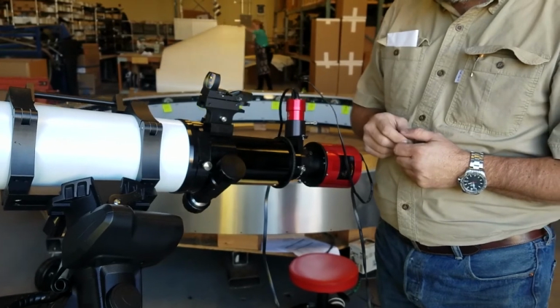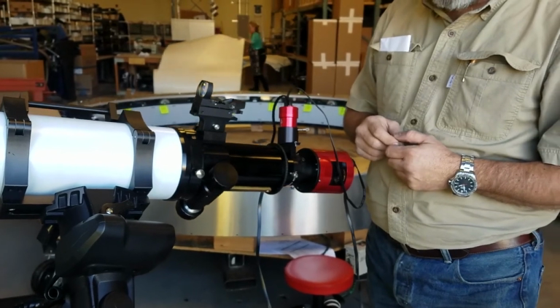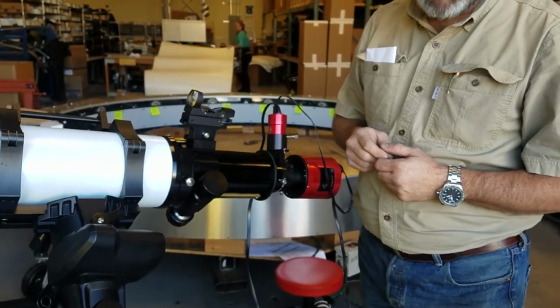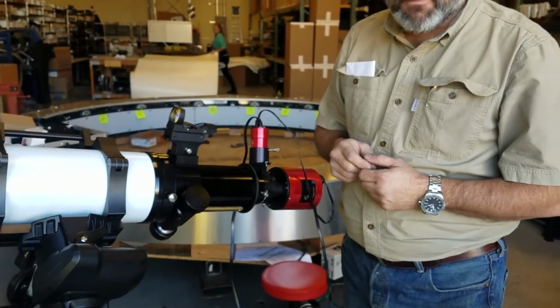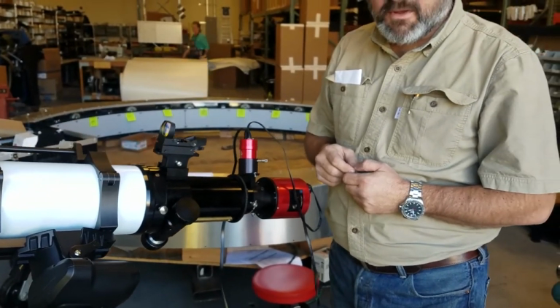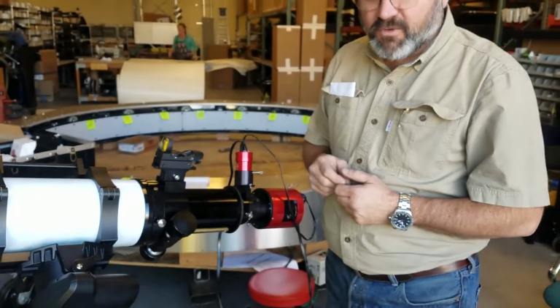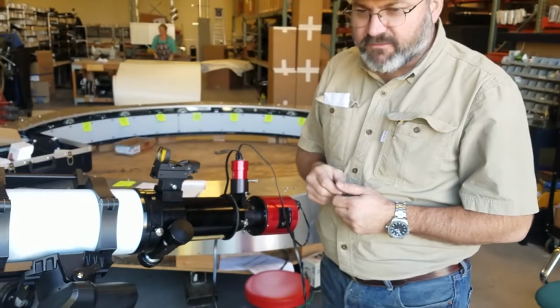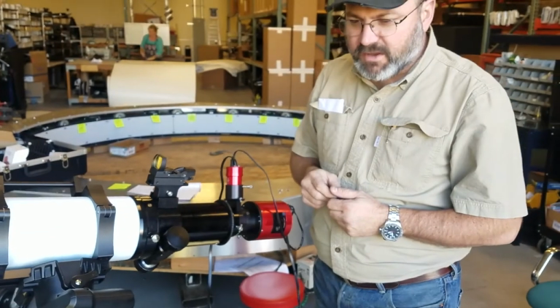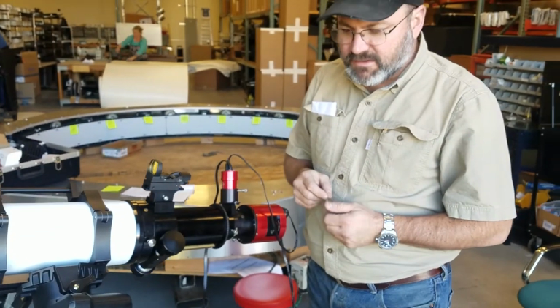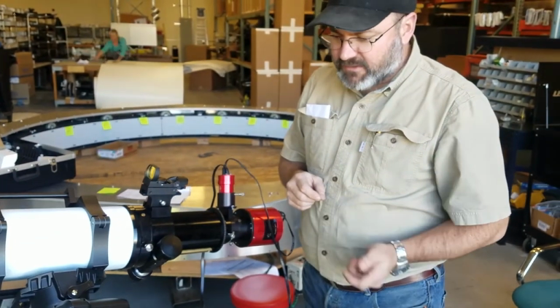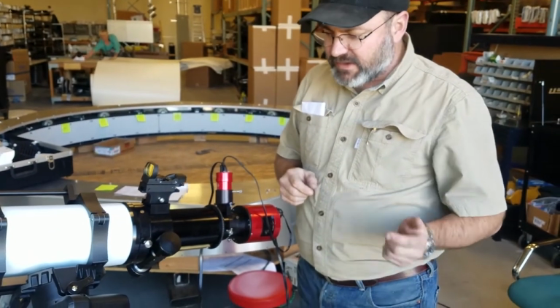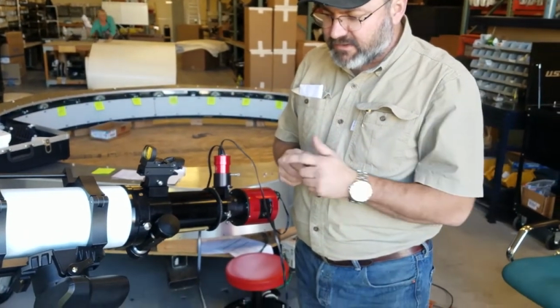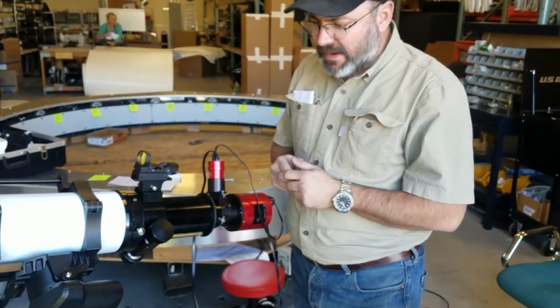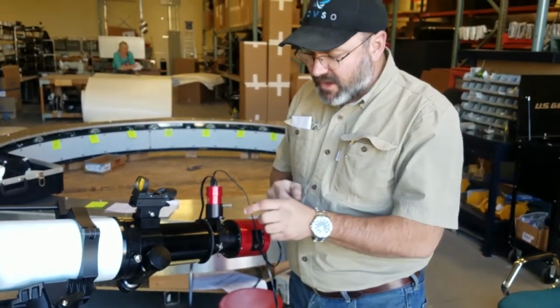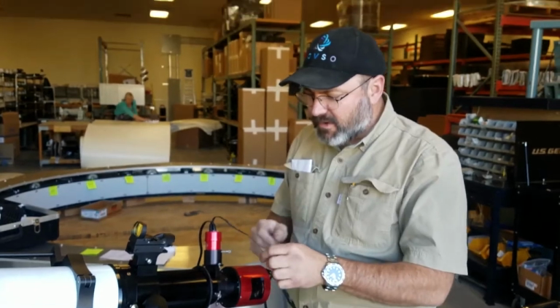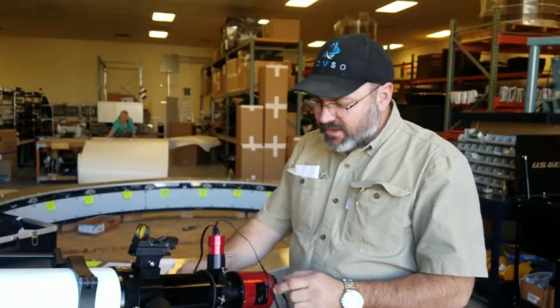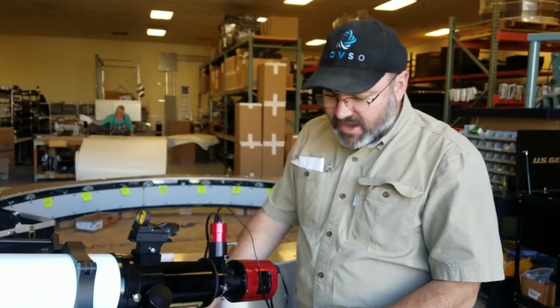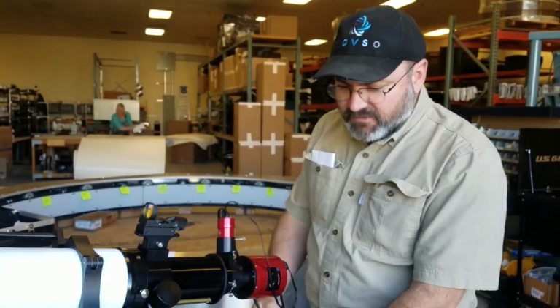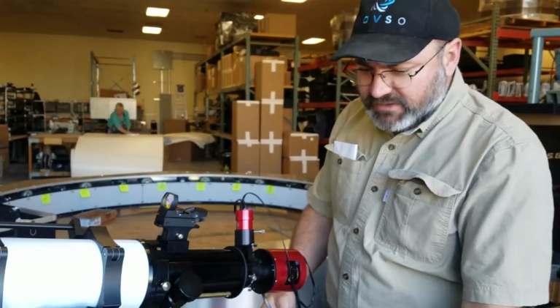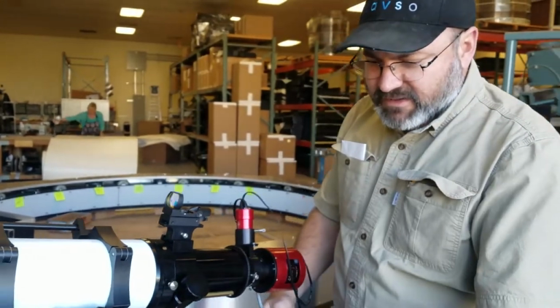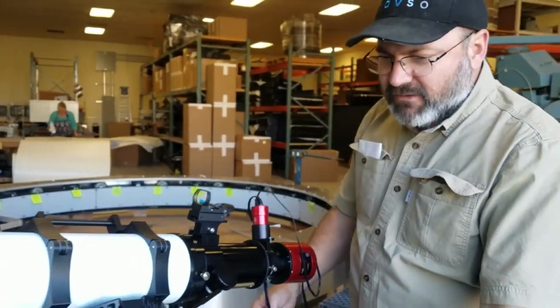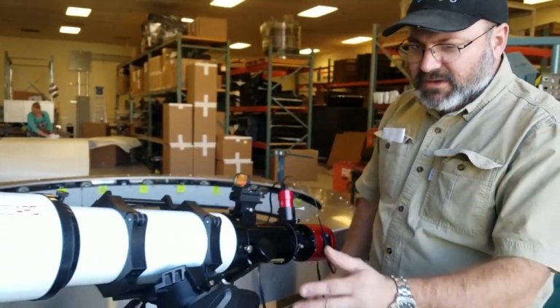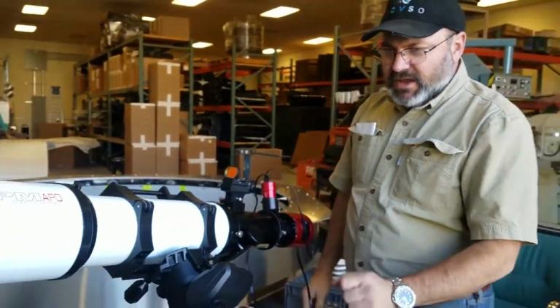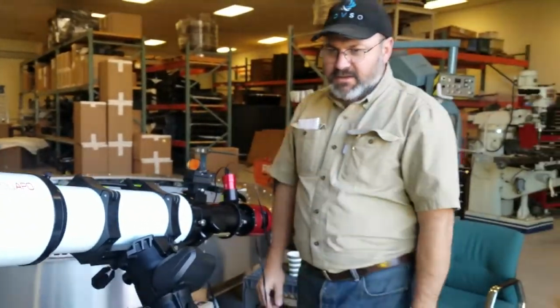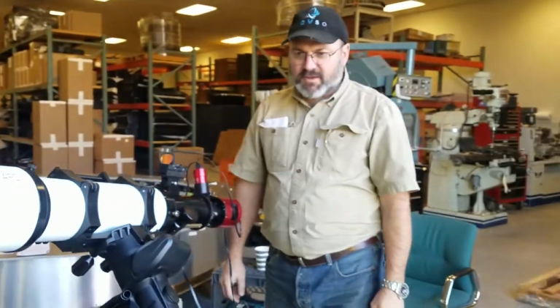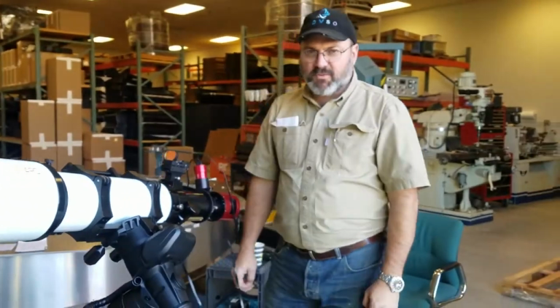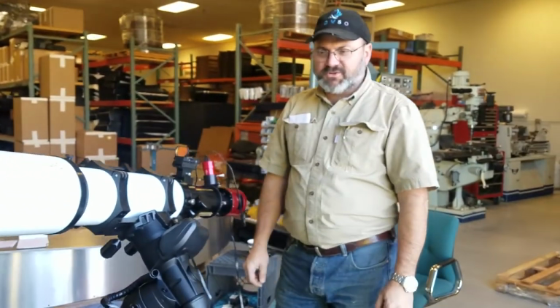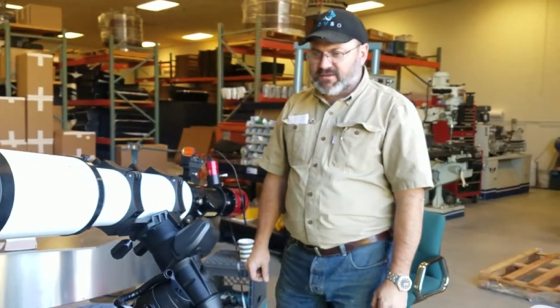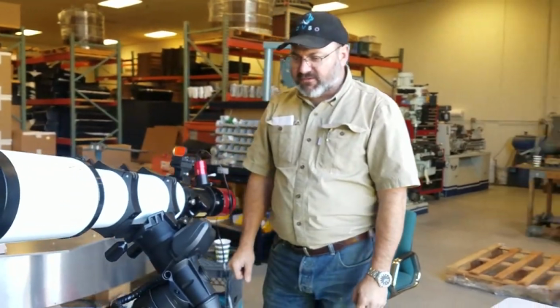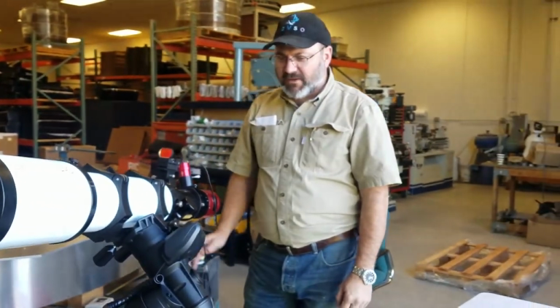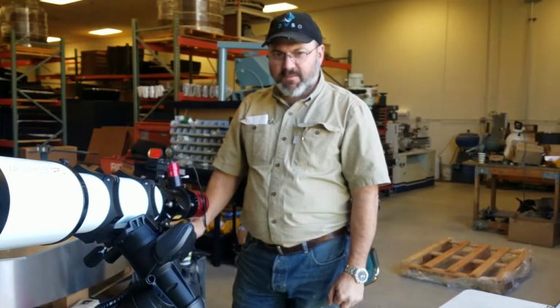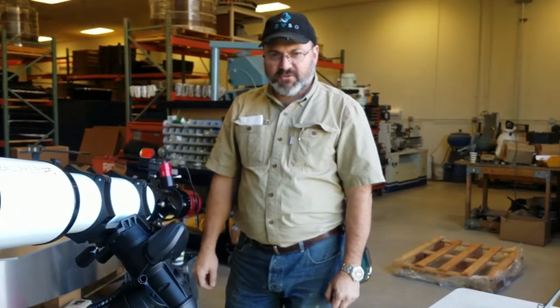It will send a signal back to the camera, and the camera is plugged into the mount, and the computer will adjust the telescope mount to keep it on track.